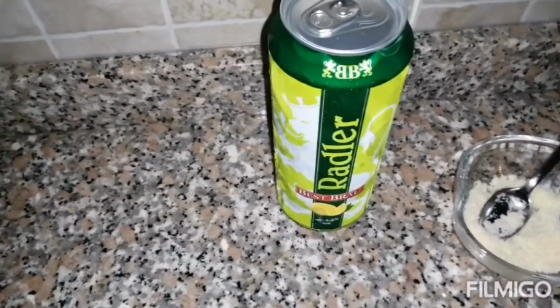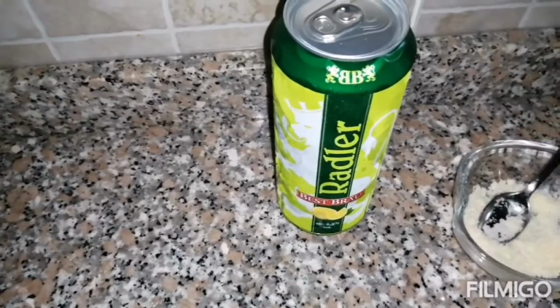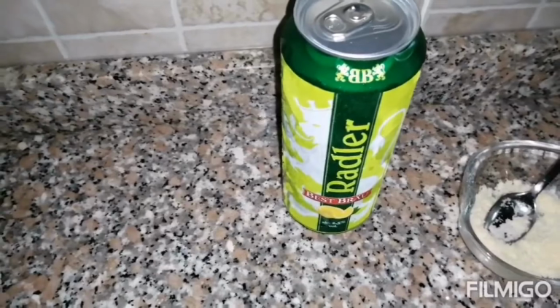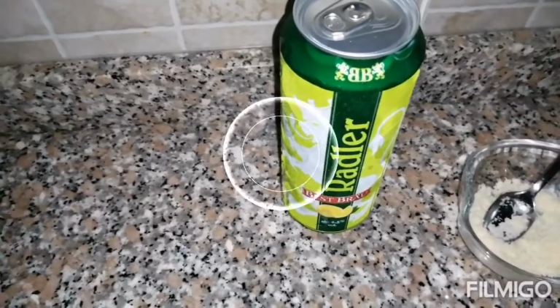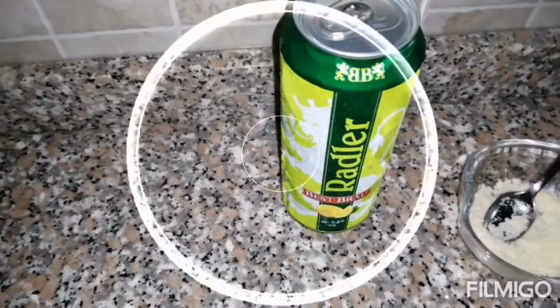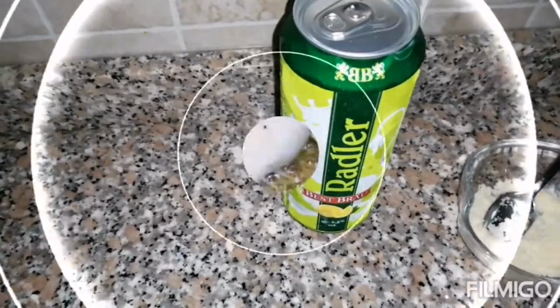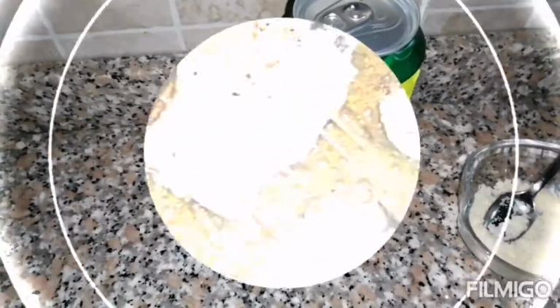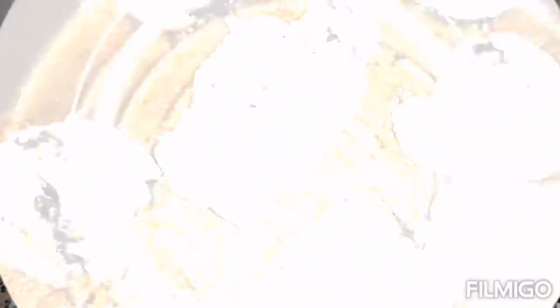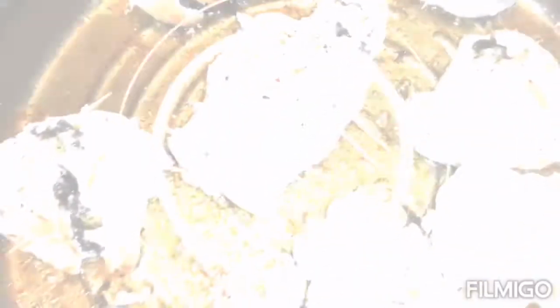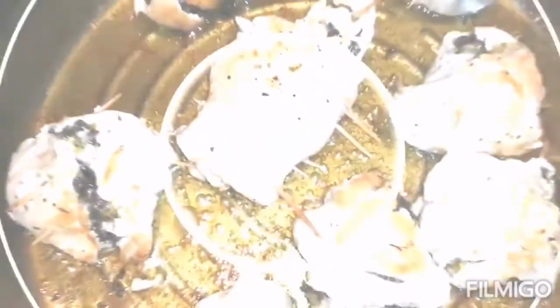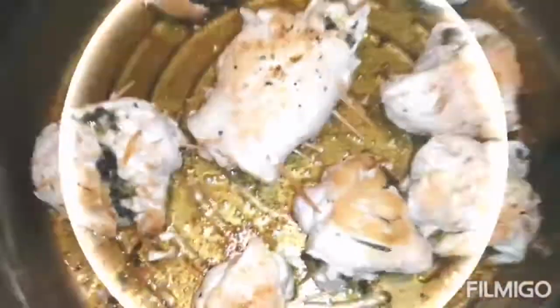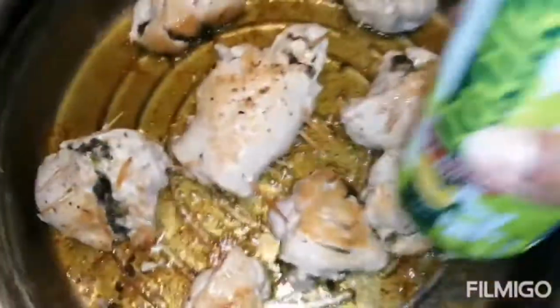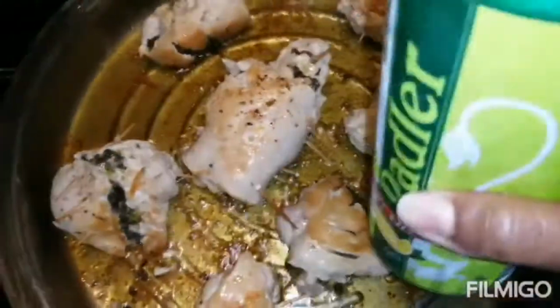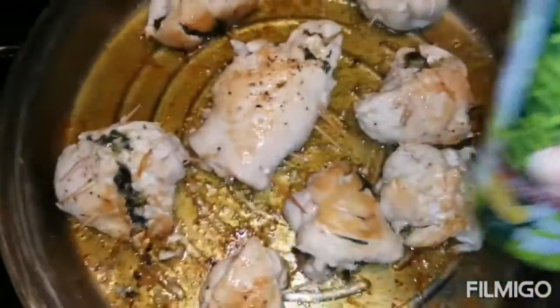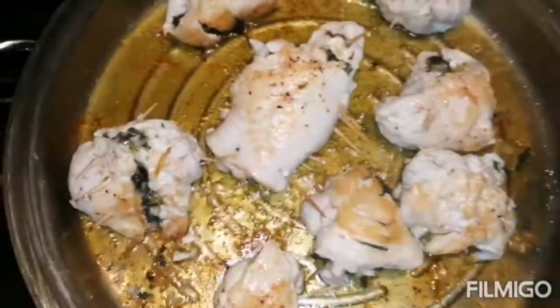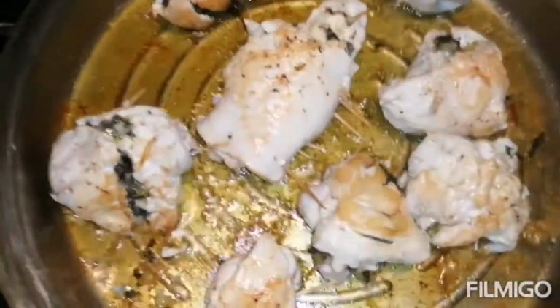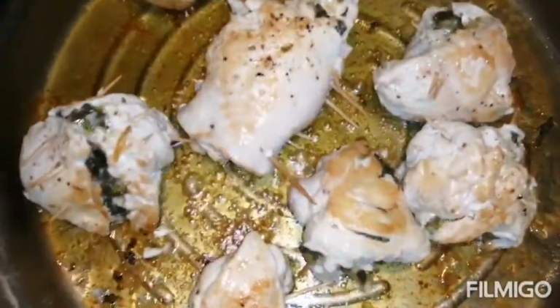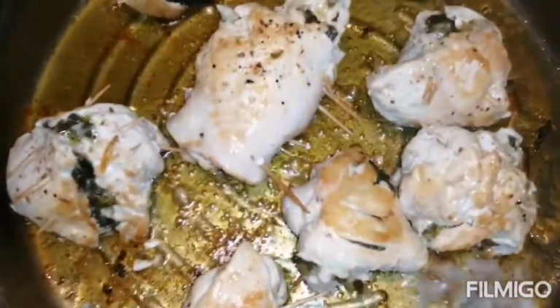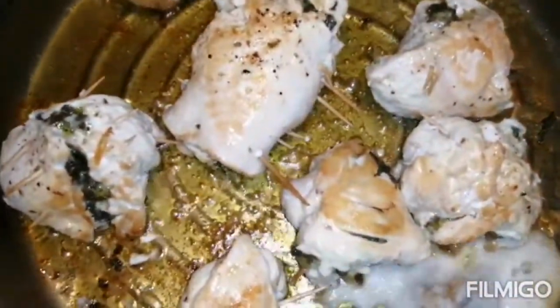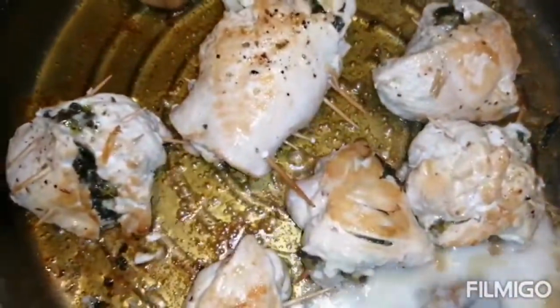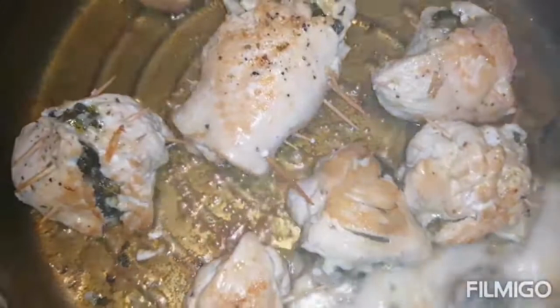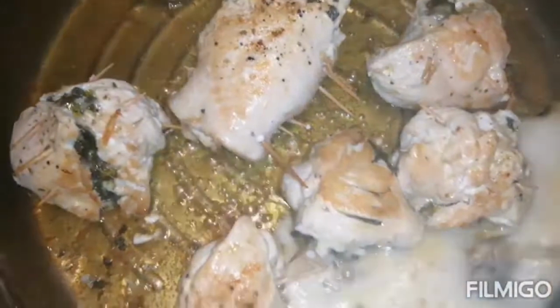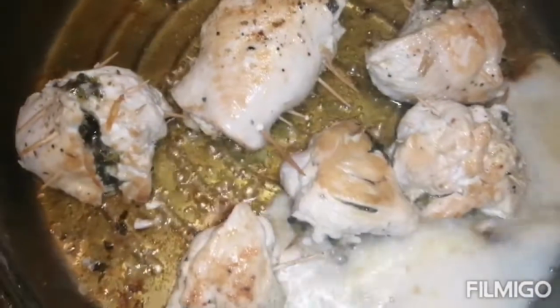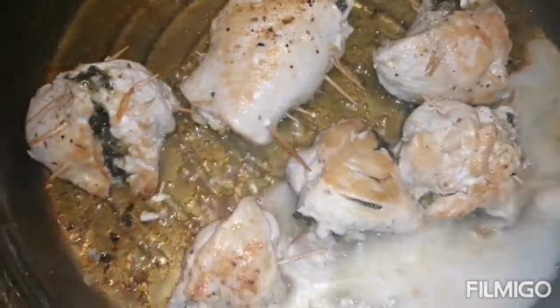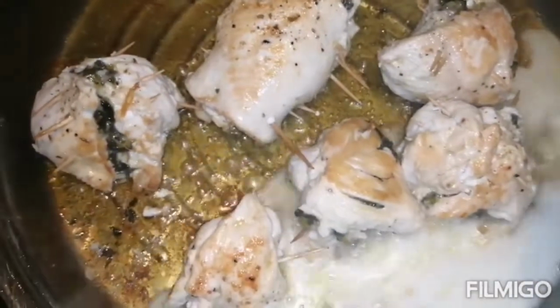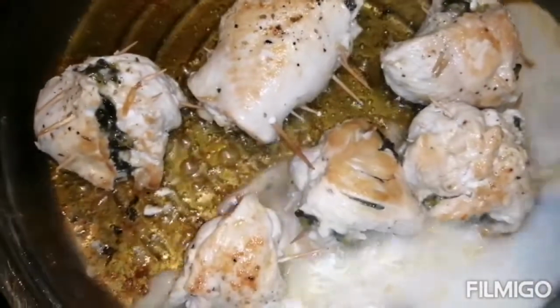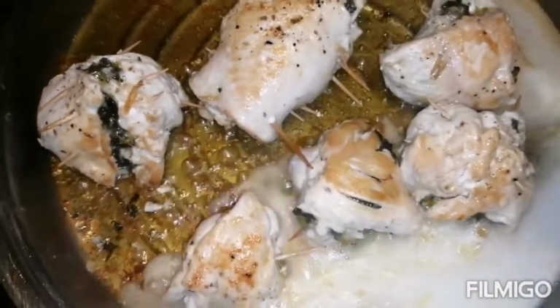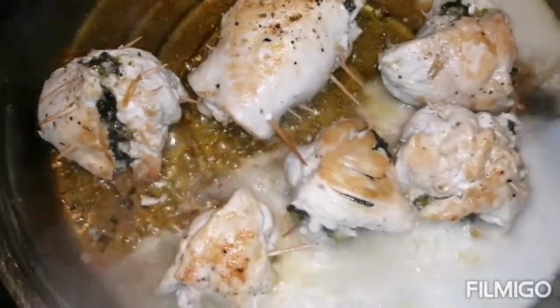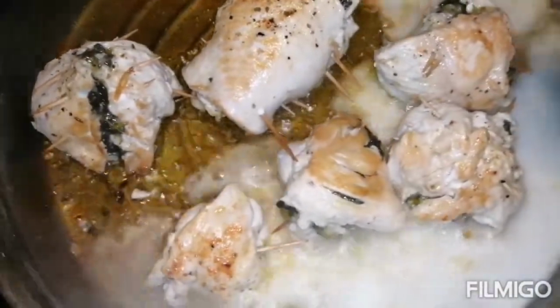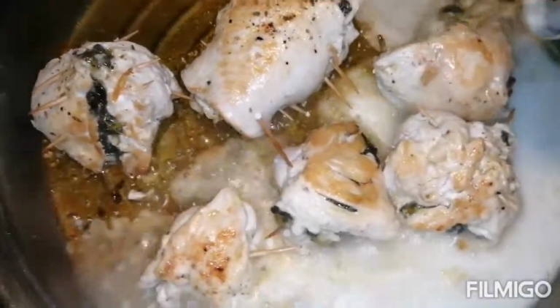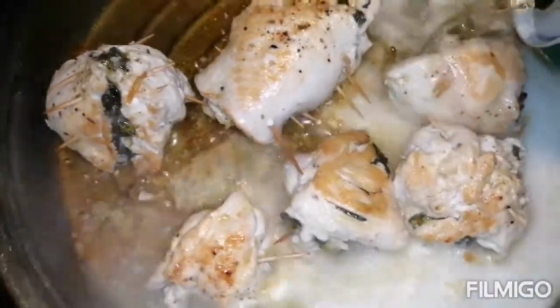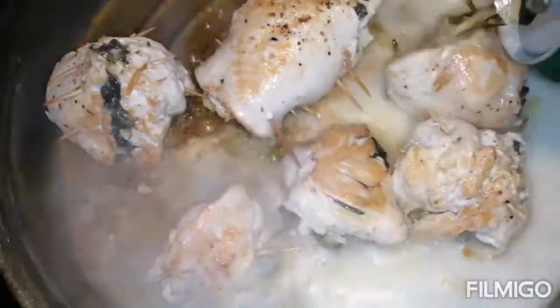We can put the beer in first and just leave it for five minutes.